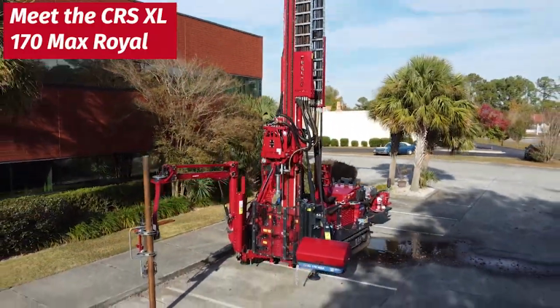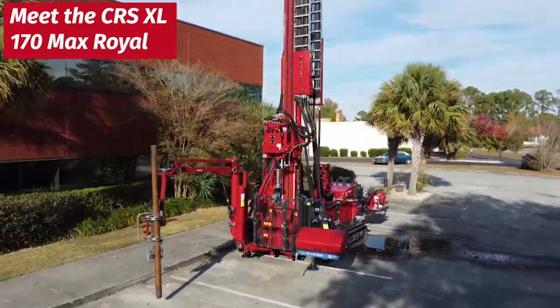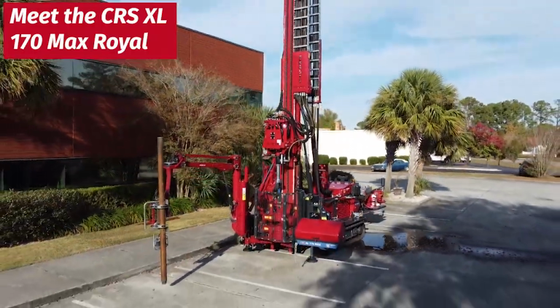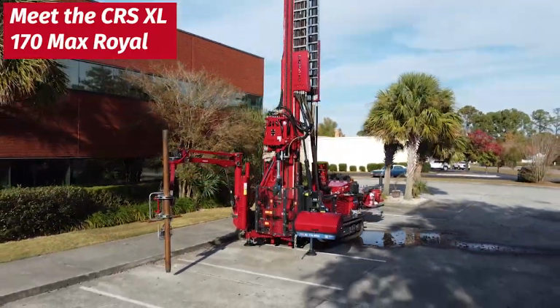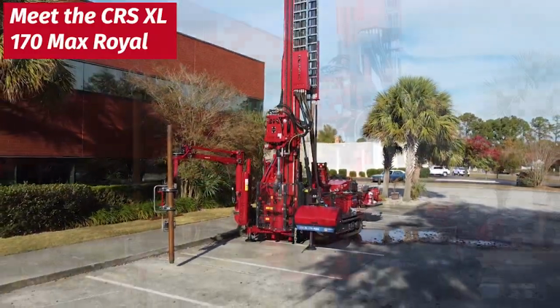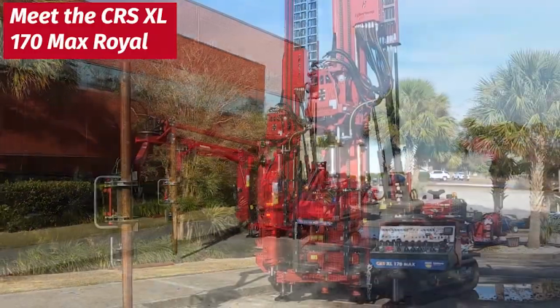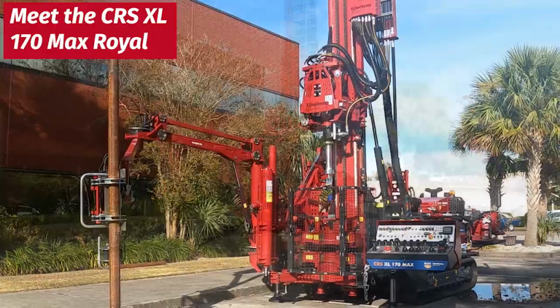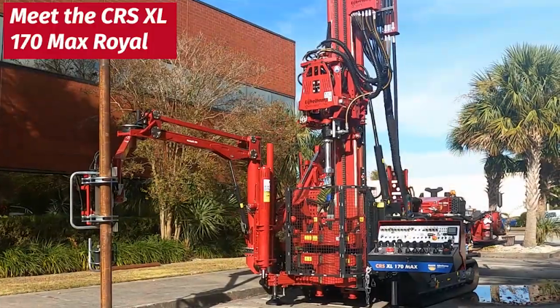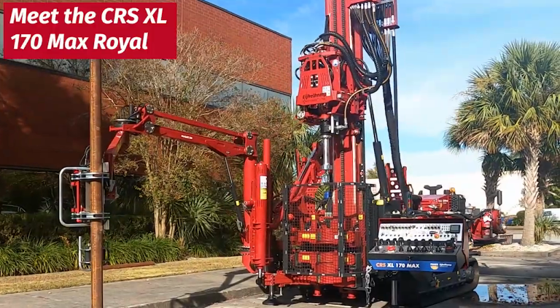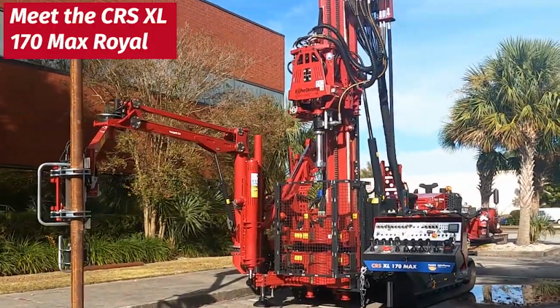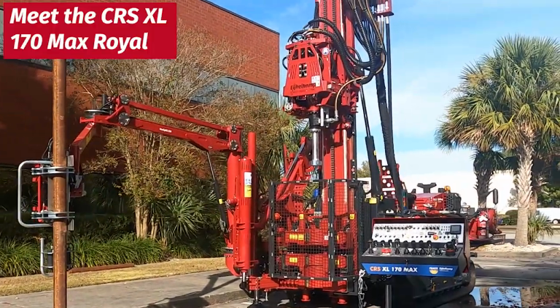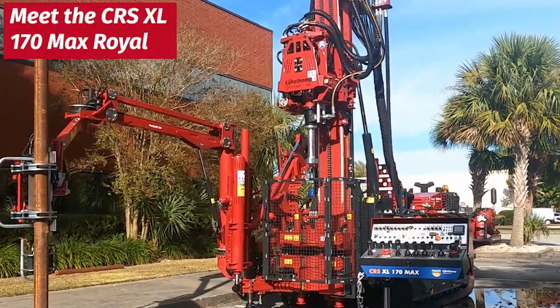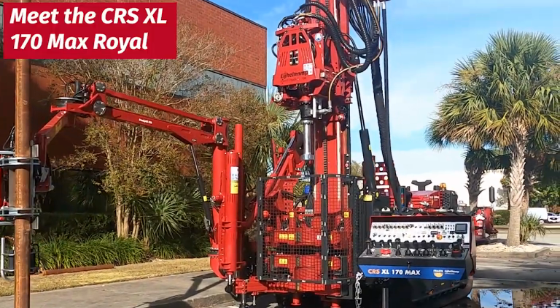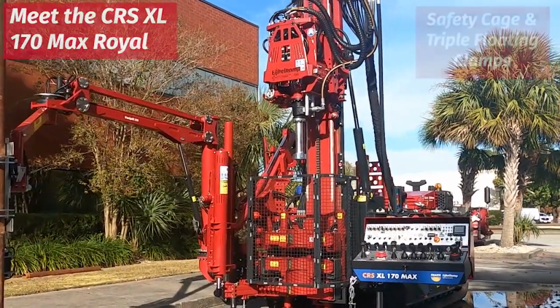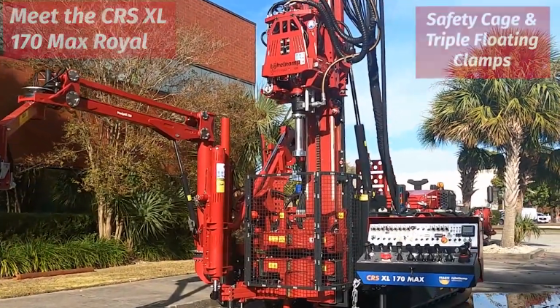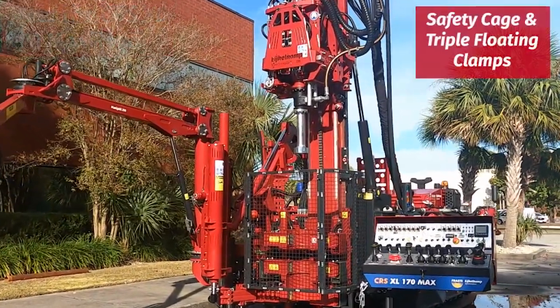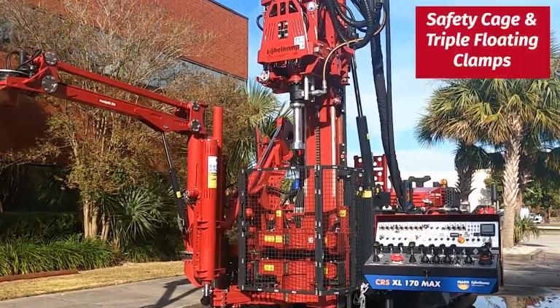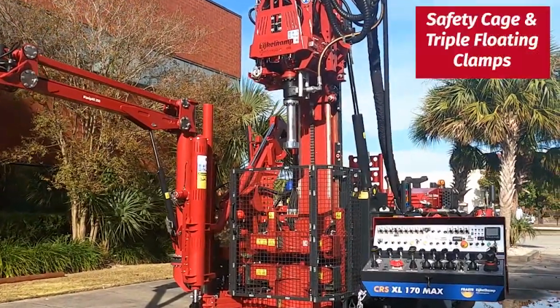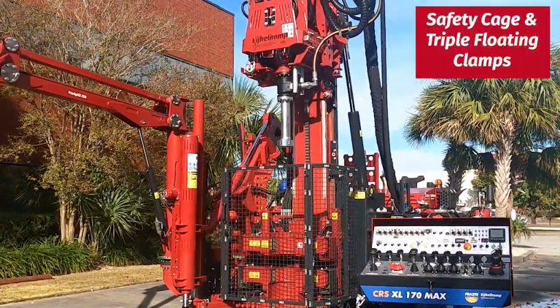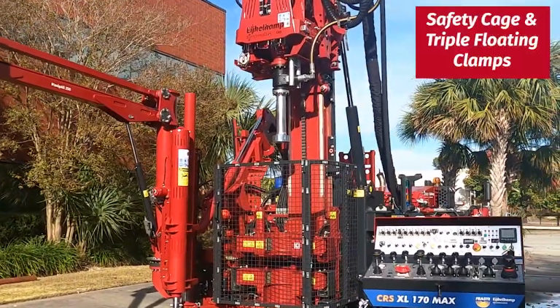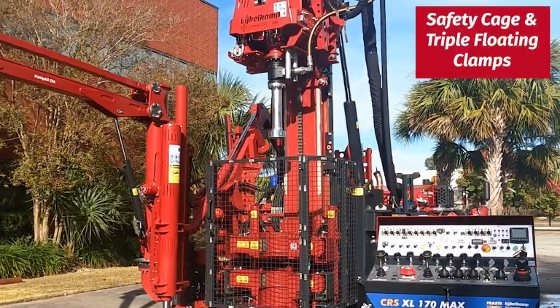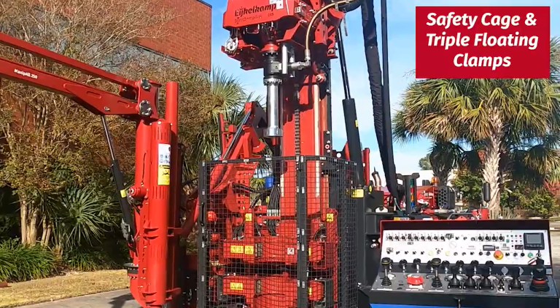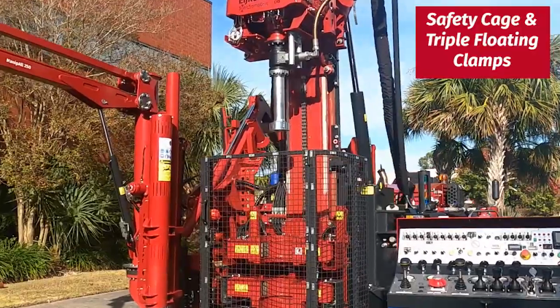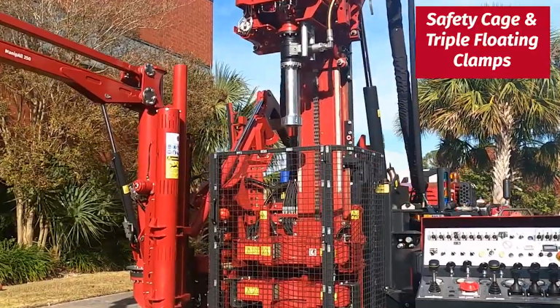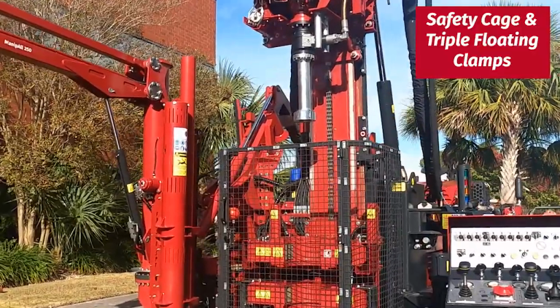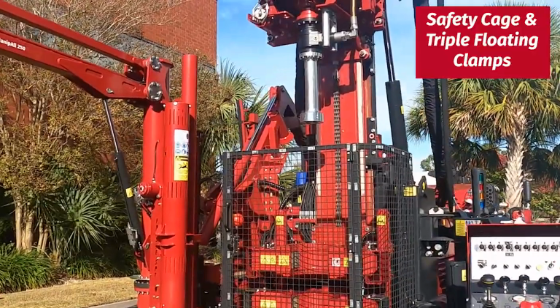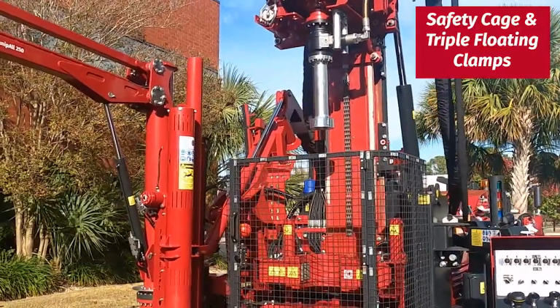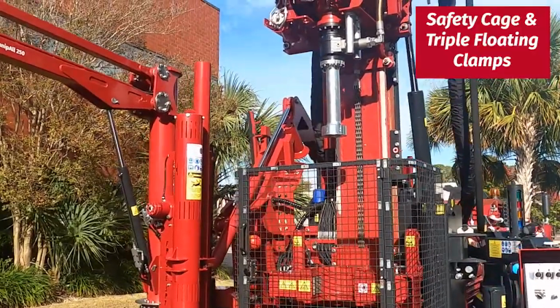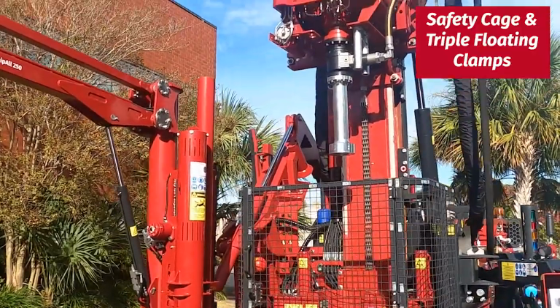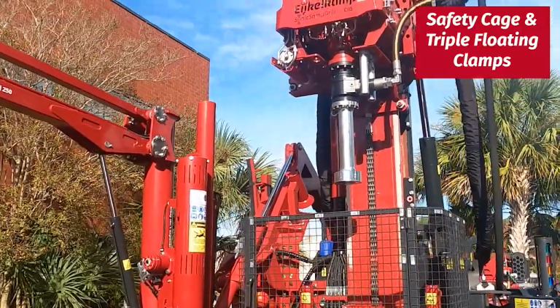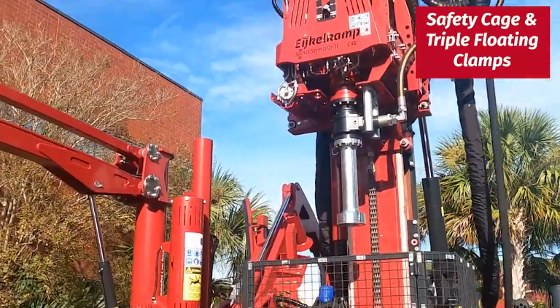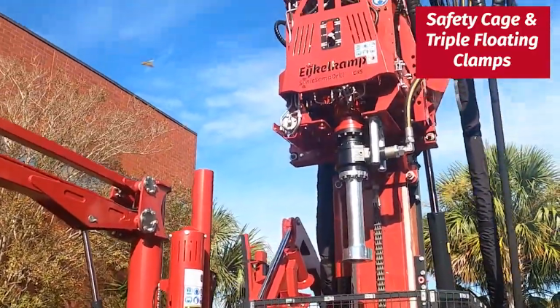Here we have our CRS XL170 Max Royal Edition. You can see it is outfitted with a safety cage and triple clamps, with the top clamp being a folding clamp.